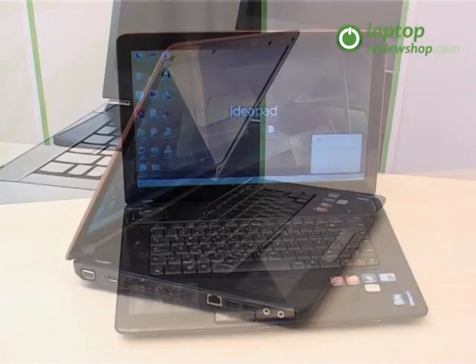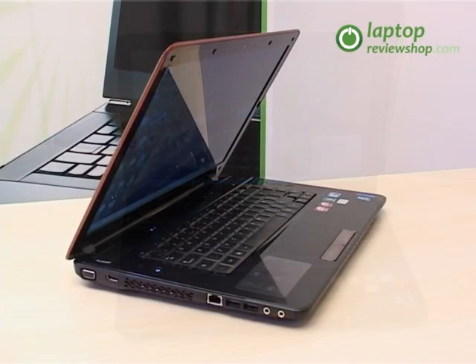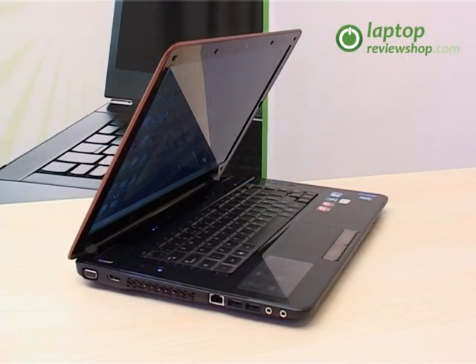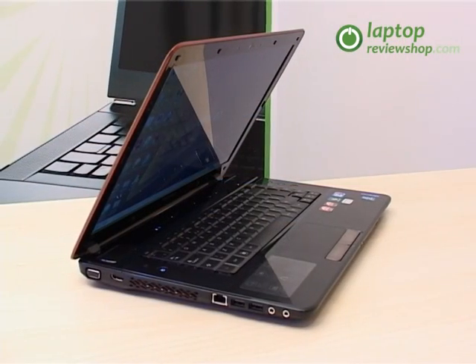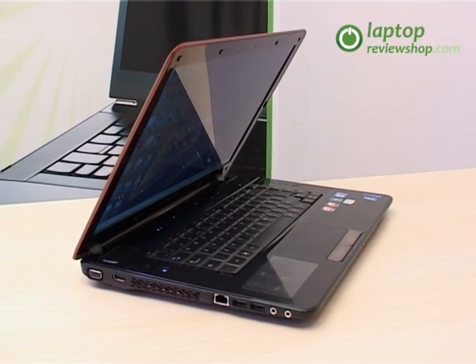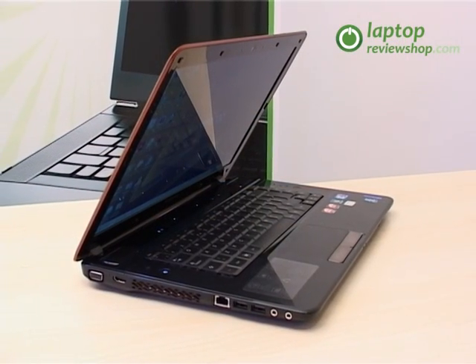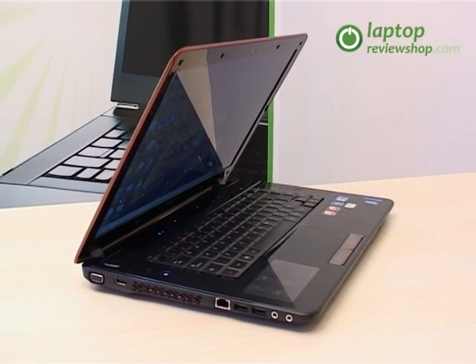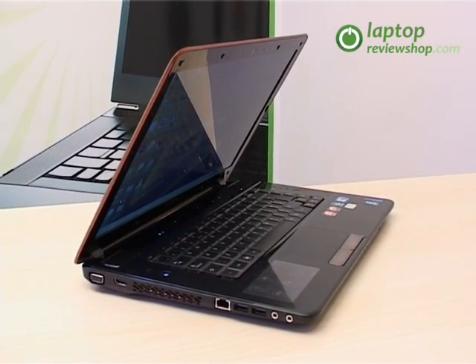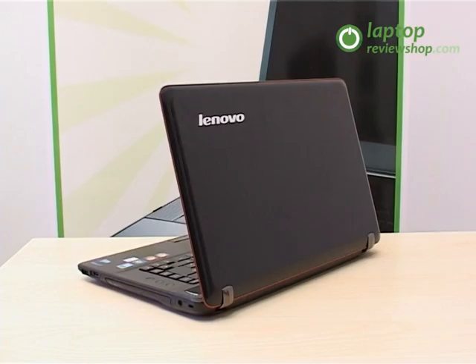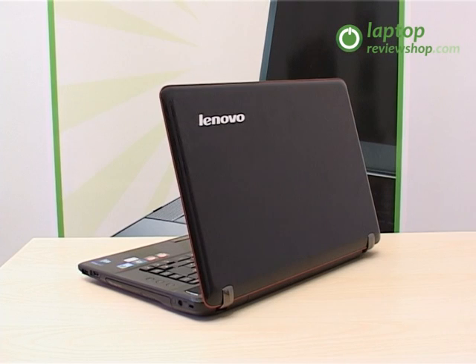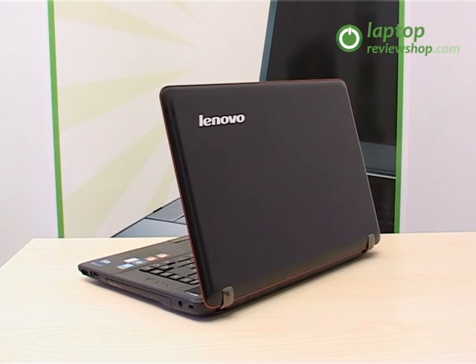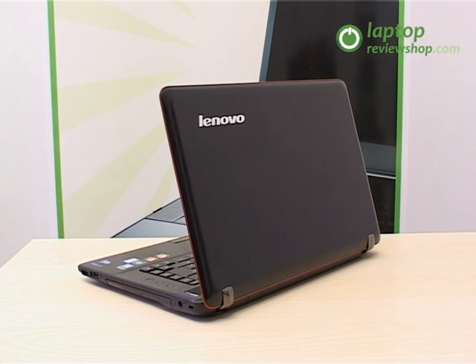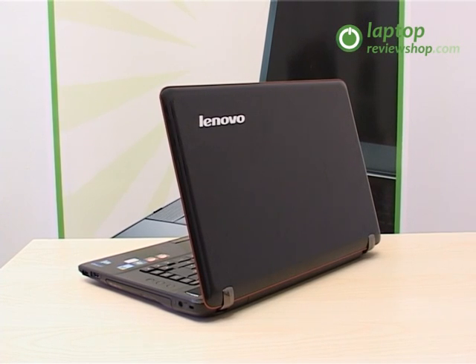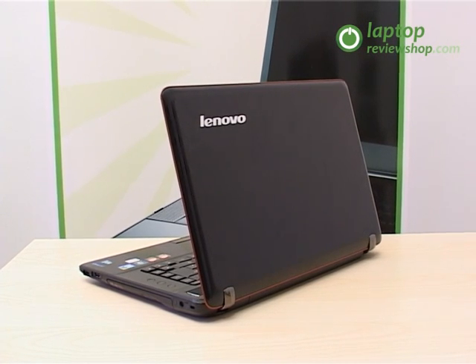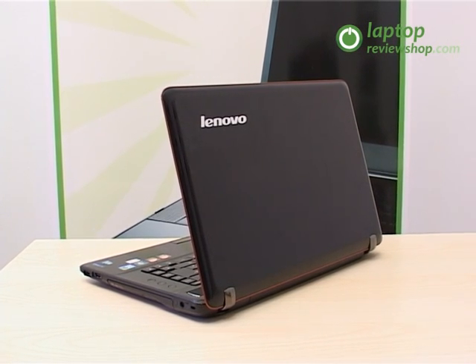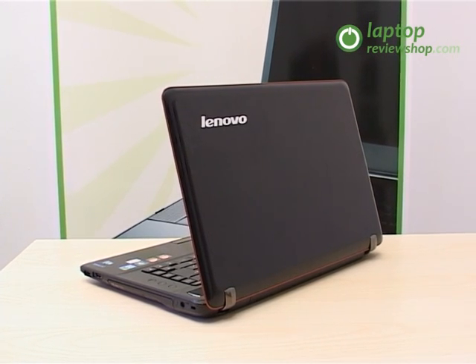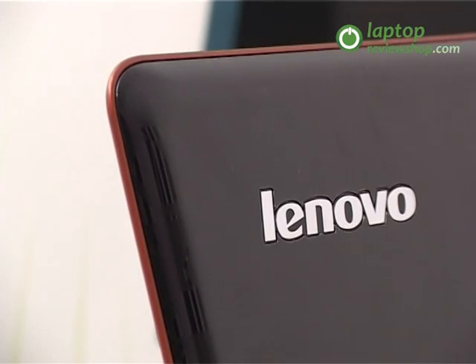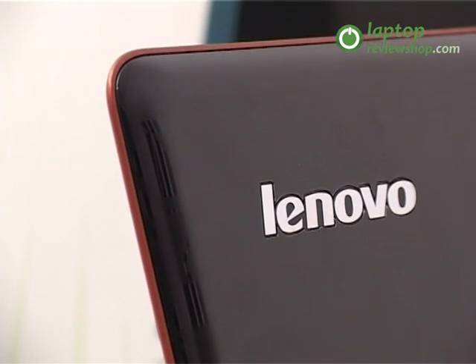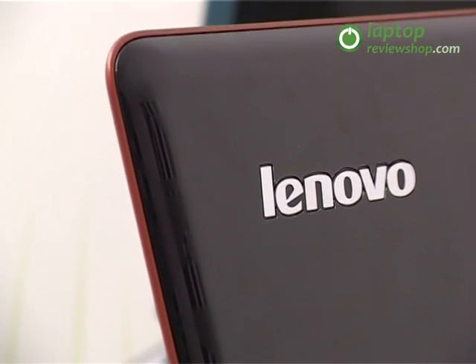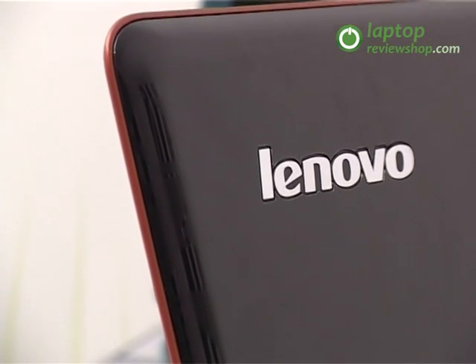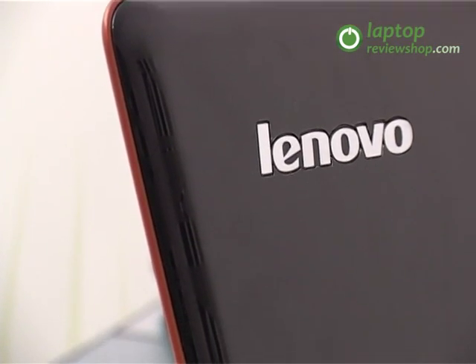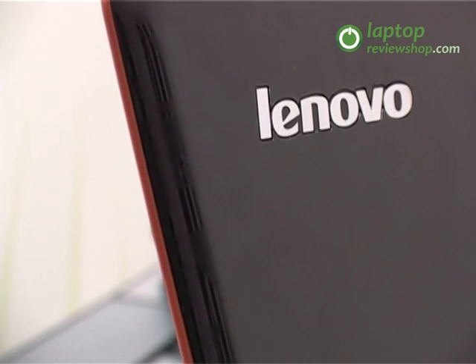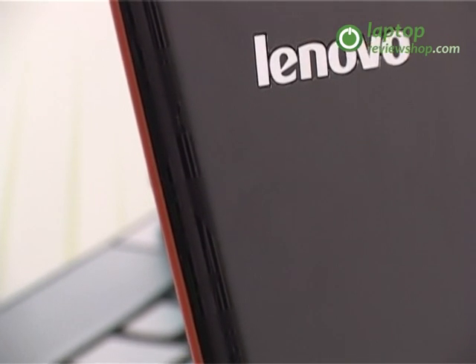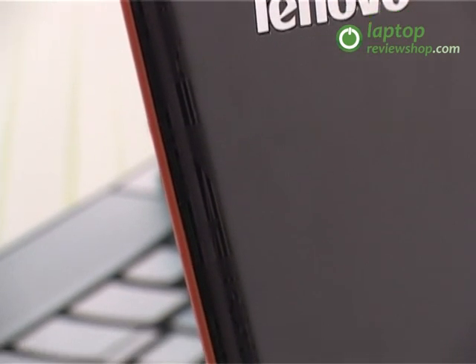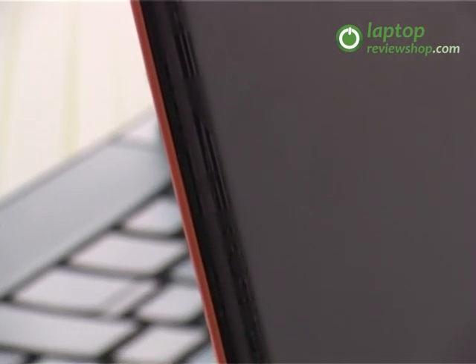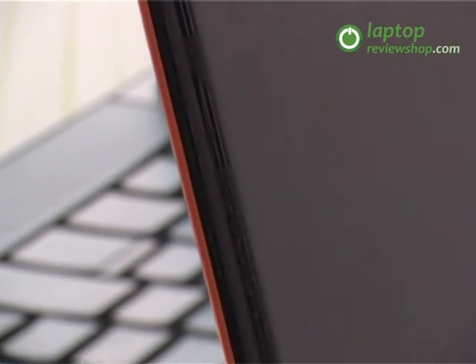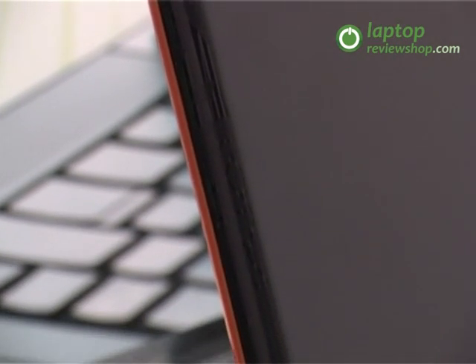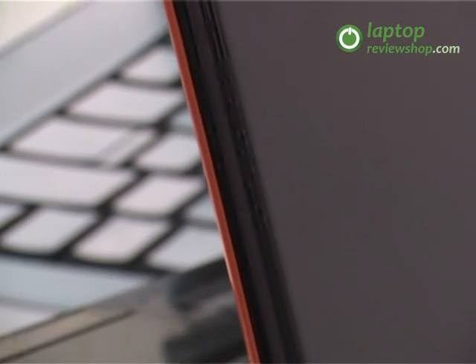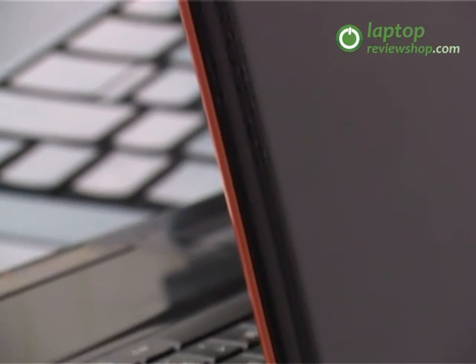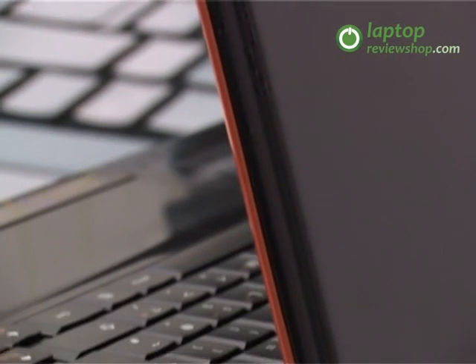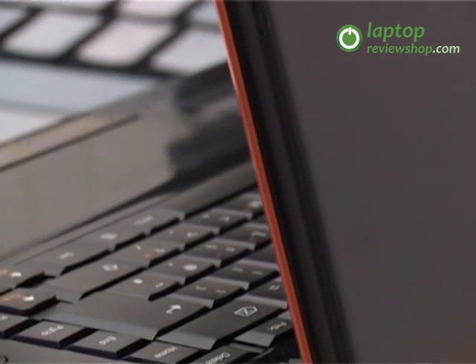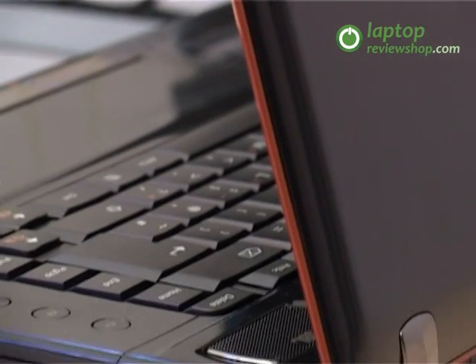It offers full surround sound, an excellent video and audio quality and stunning HD on a 15-inch LED widescreen. Its design is stylish, quite different from the usual elegant appearance common to all the business-oriented Lenovo laptops.